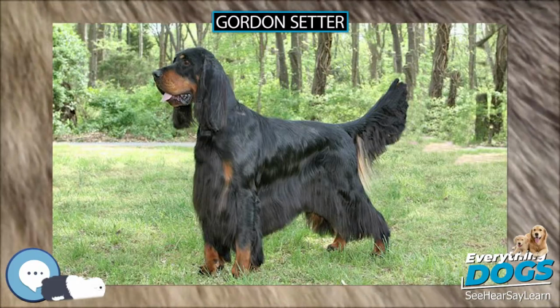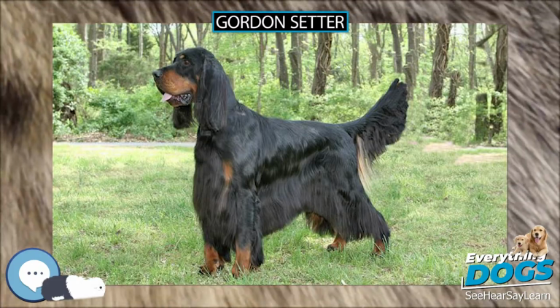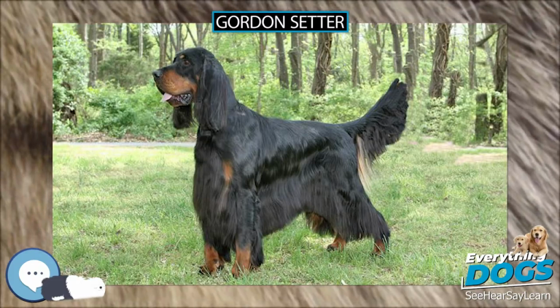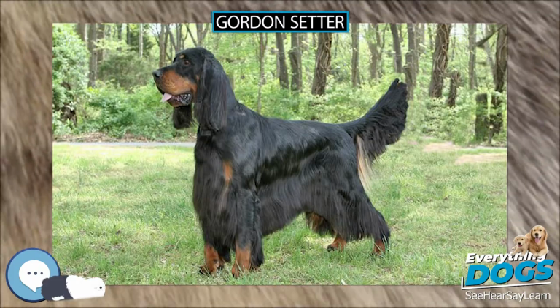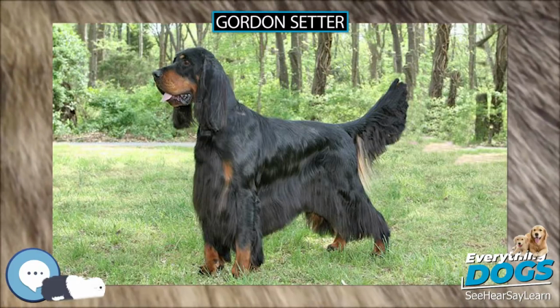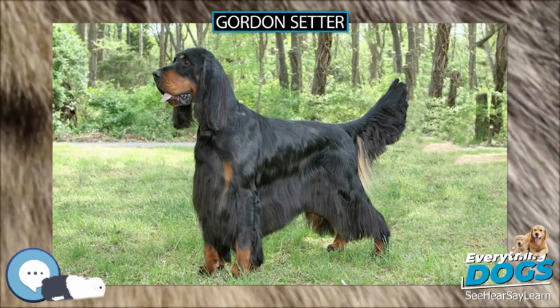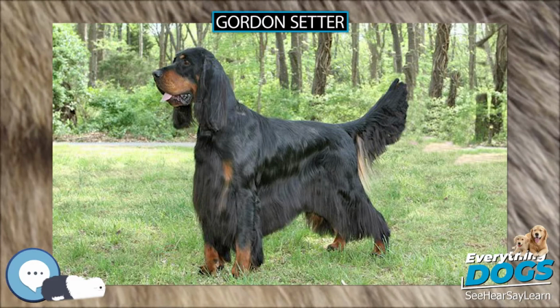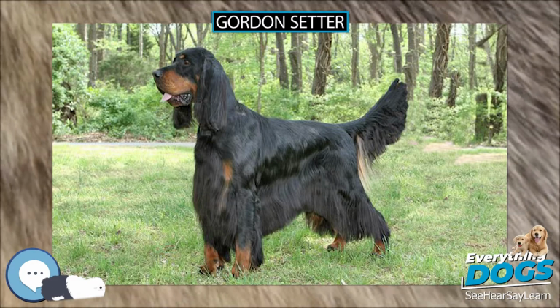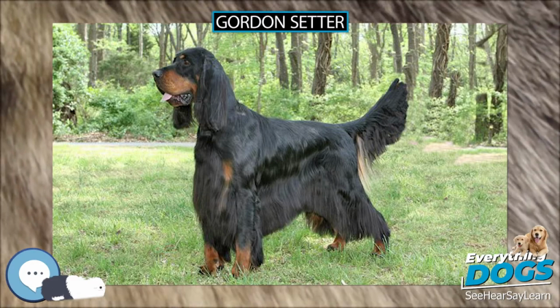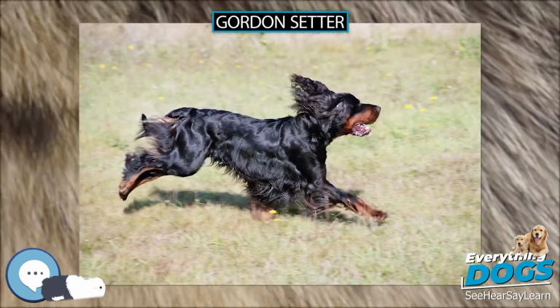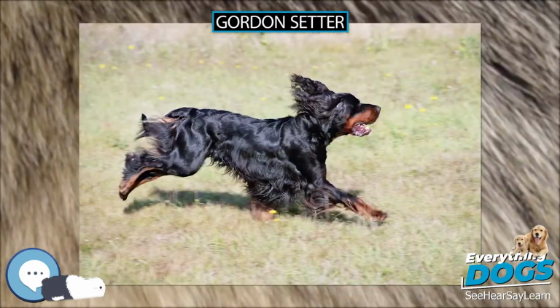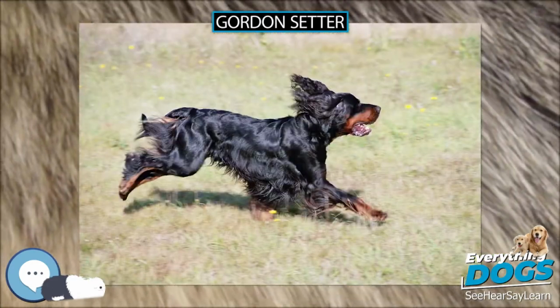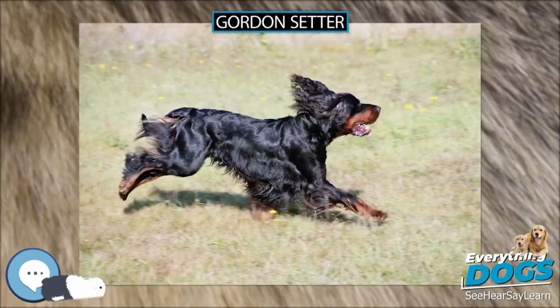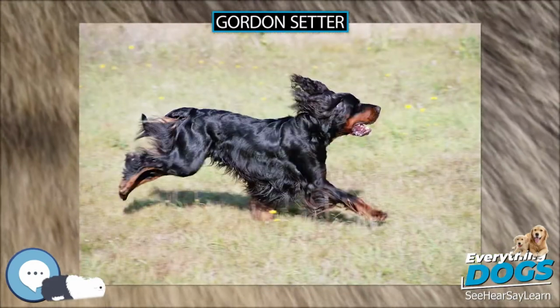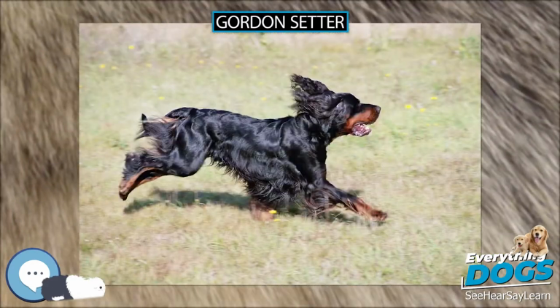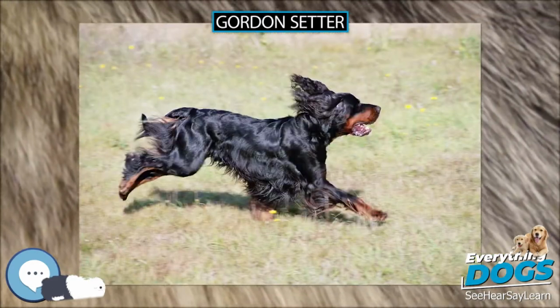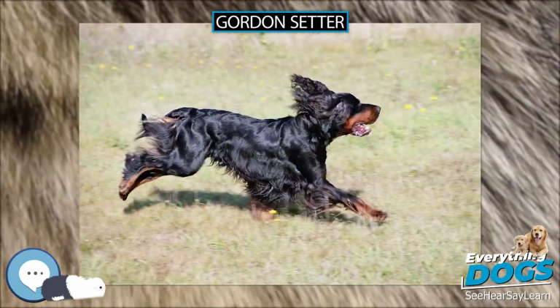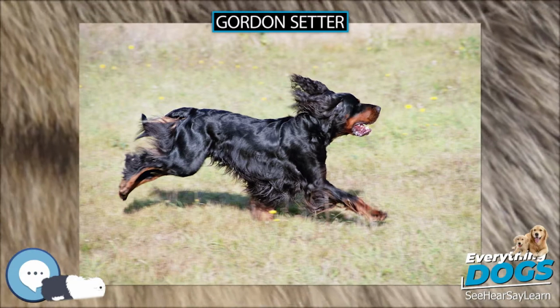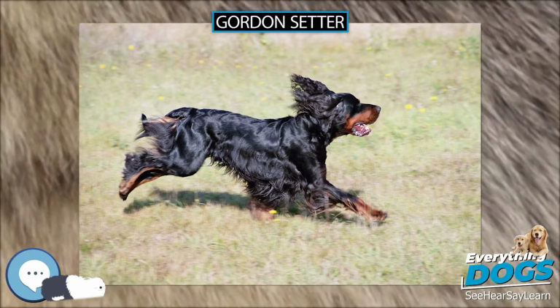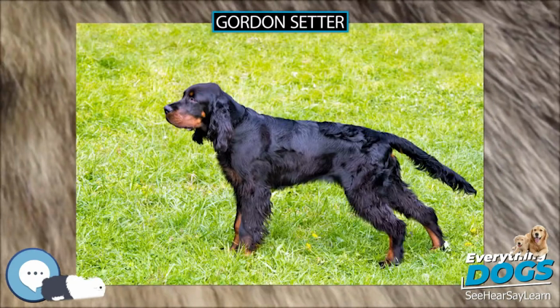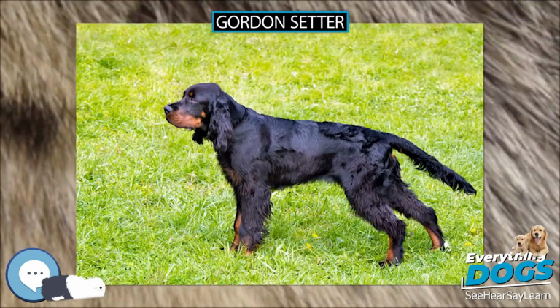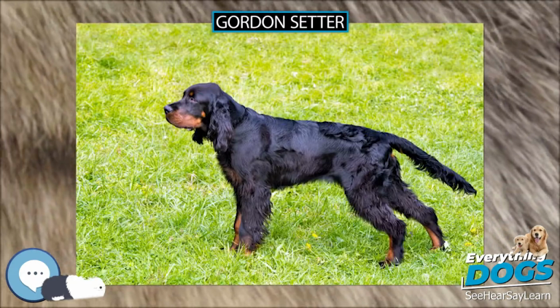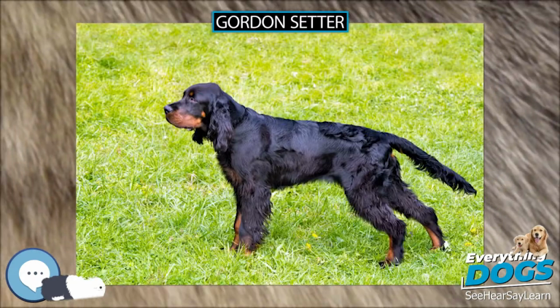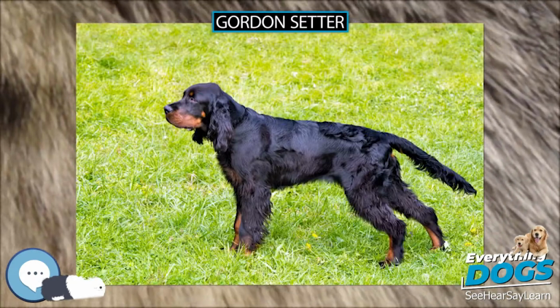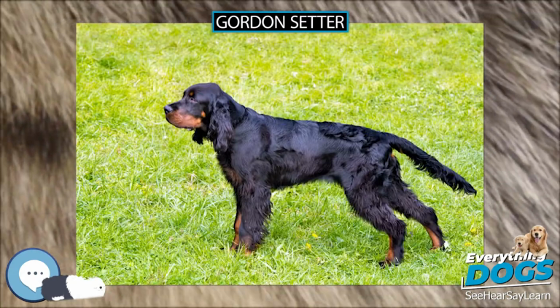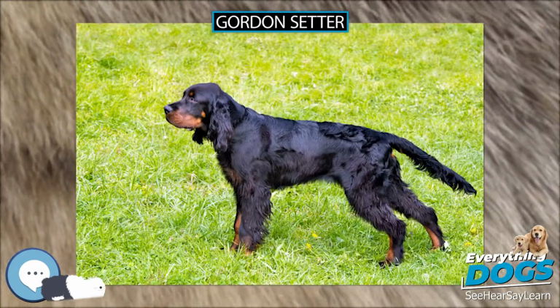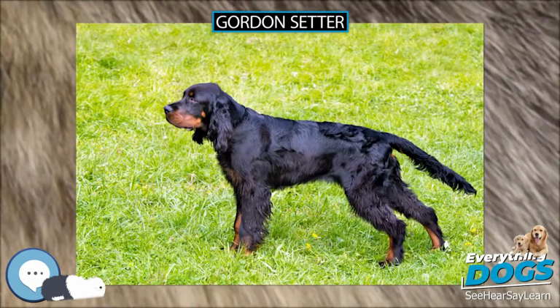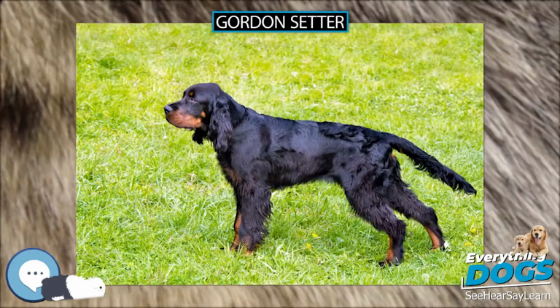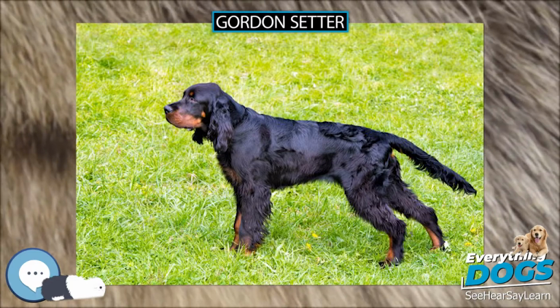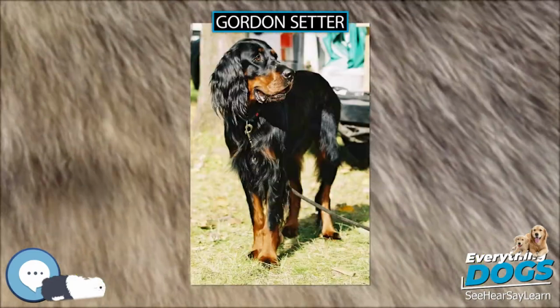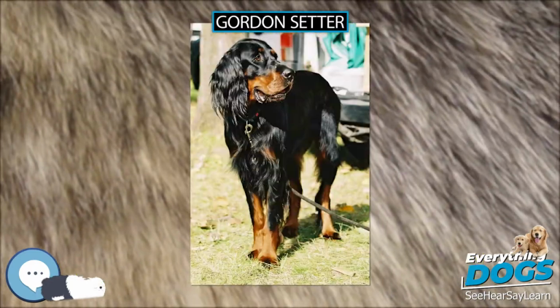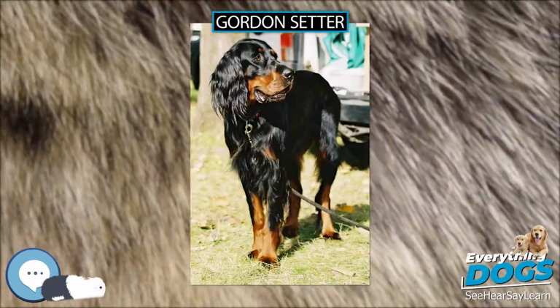According to the AKC breed standard, the bearing is intelligent, noble, and dignified. They are the heaviest of the Setter breeds, with males reaching 27 inches (69 centimeters) at the withers and up to 80 pounds (36 kilograms) in weight.